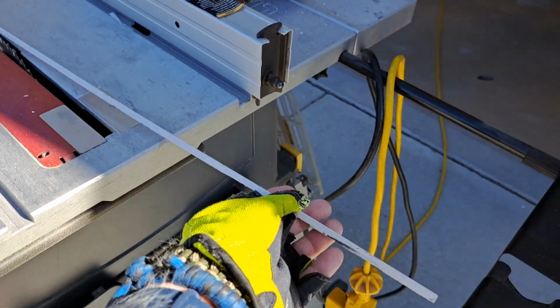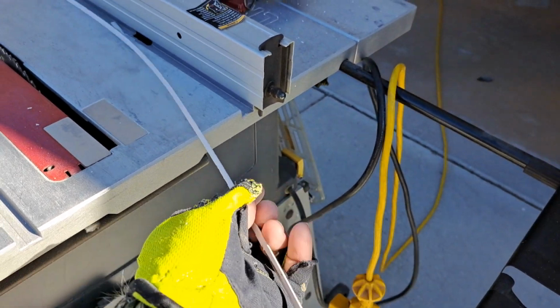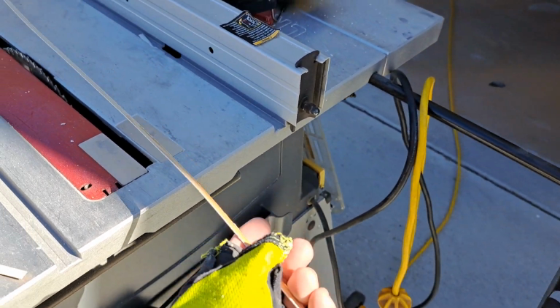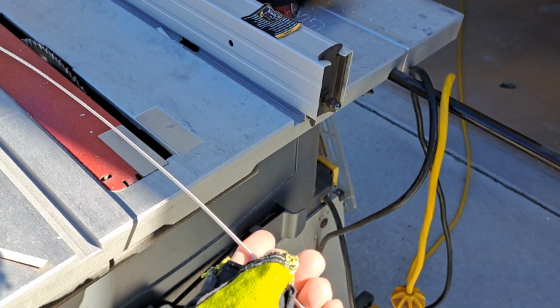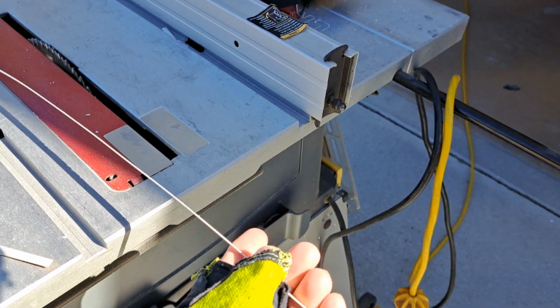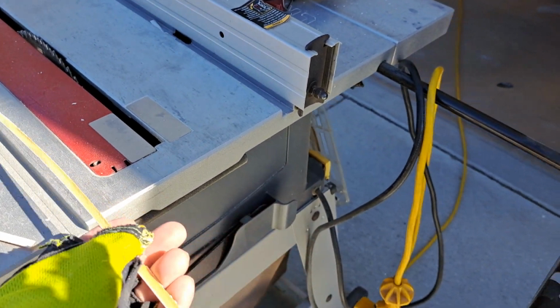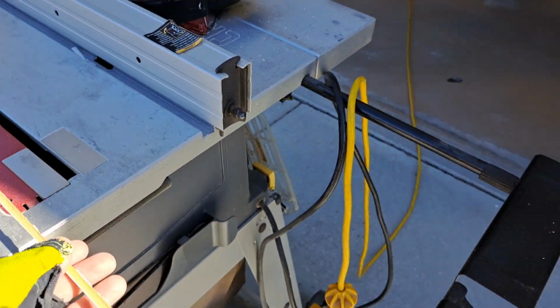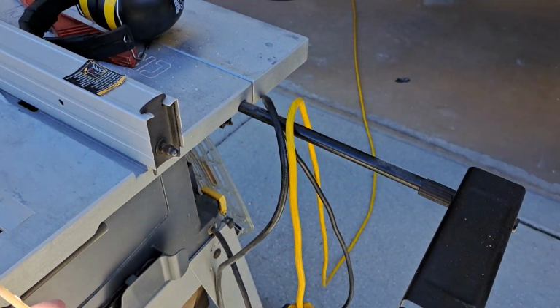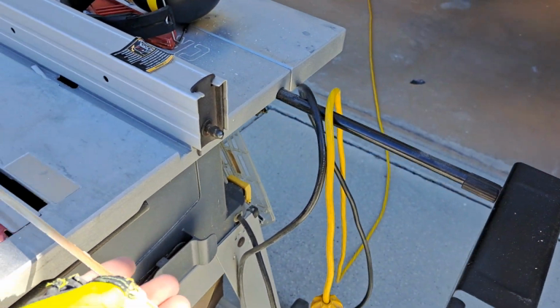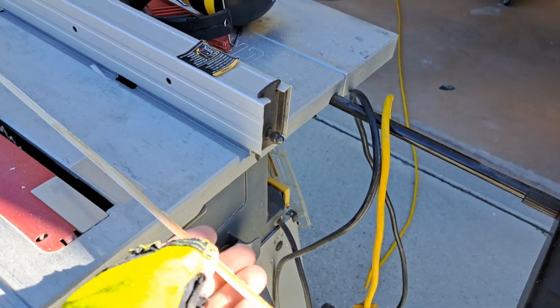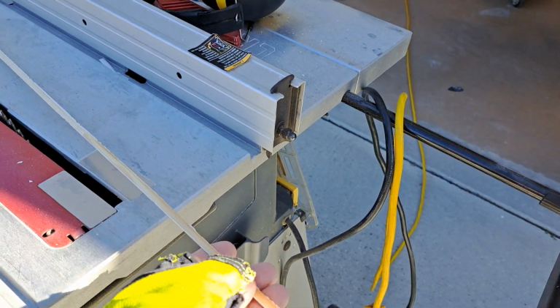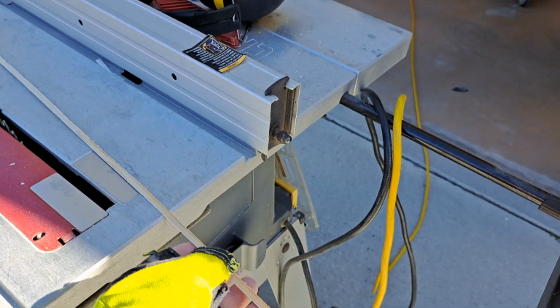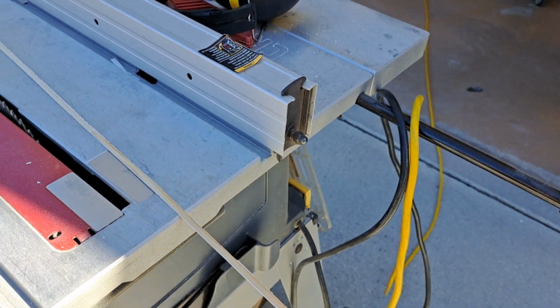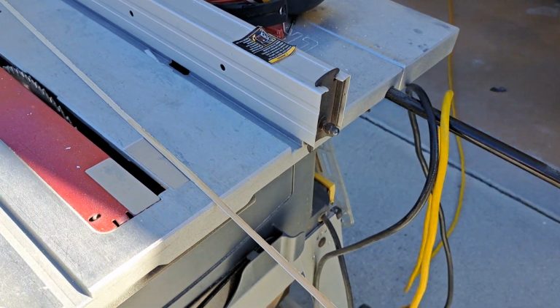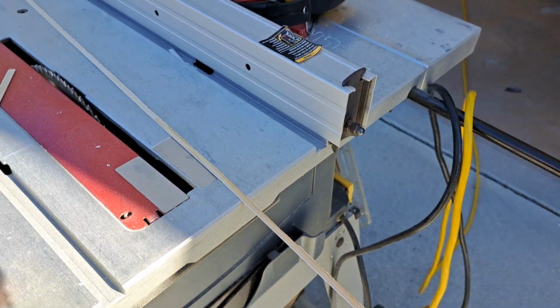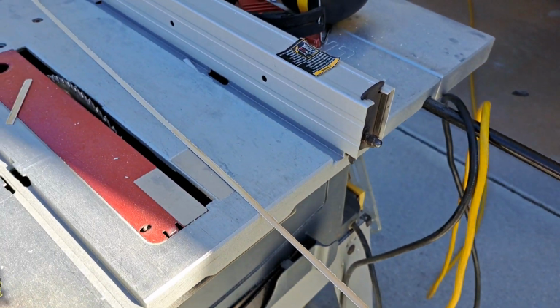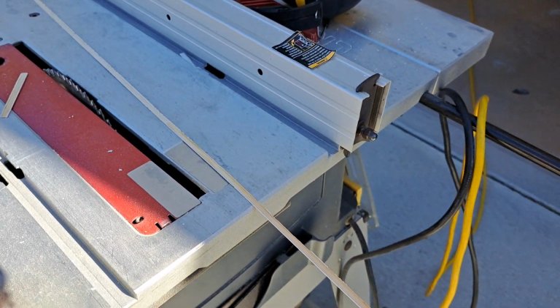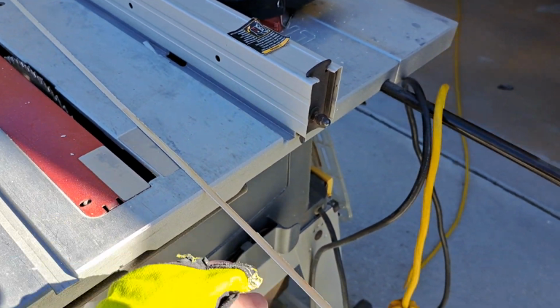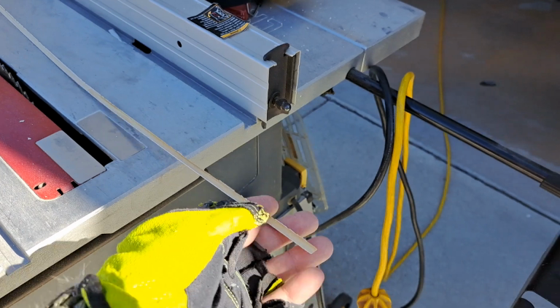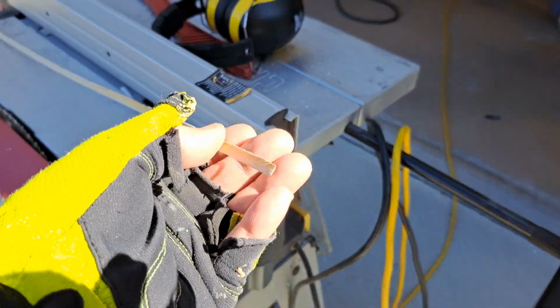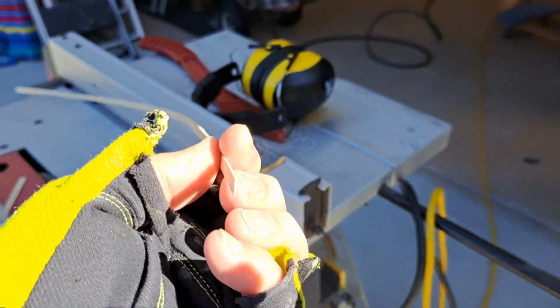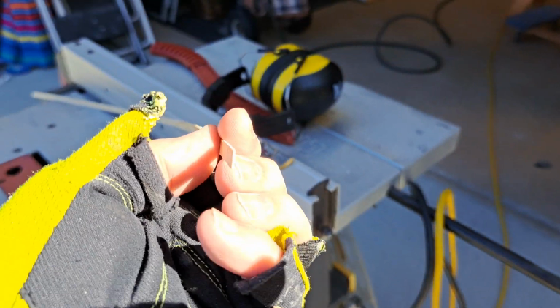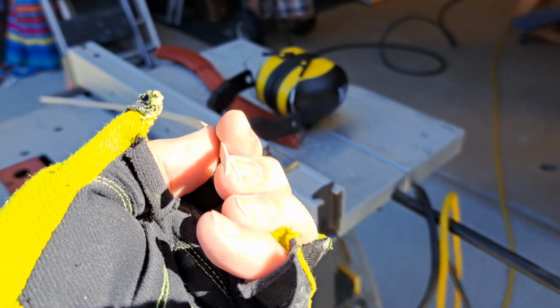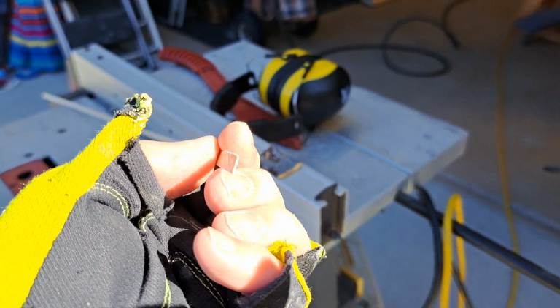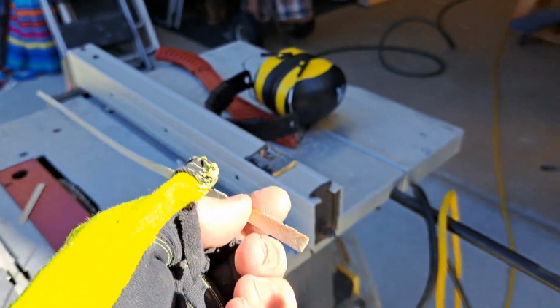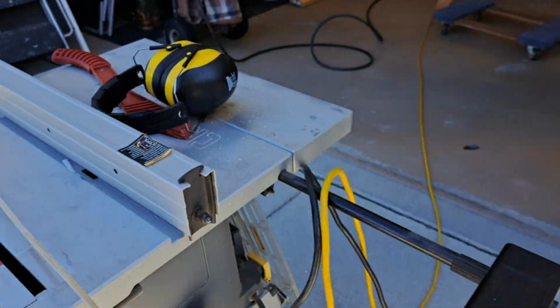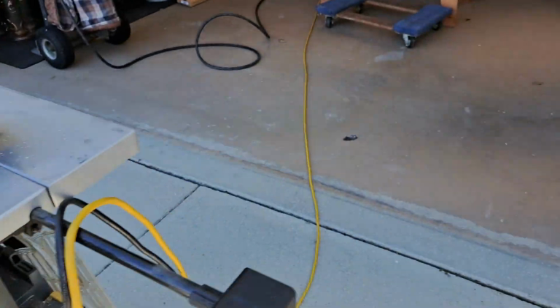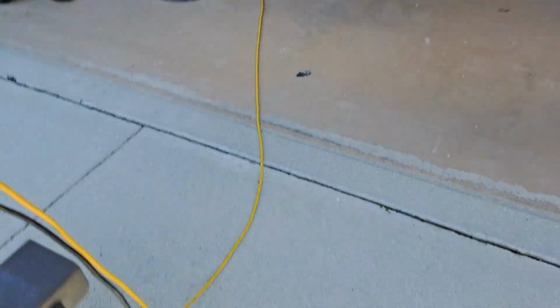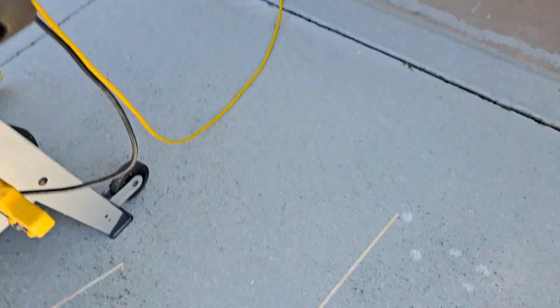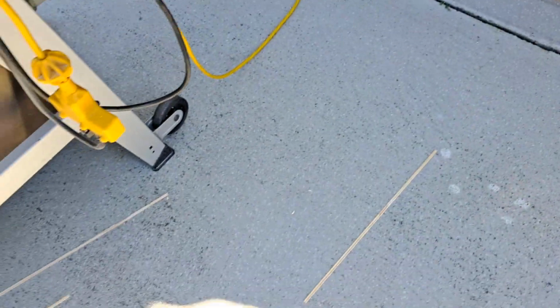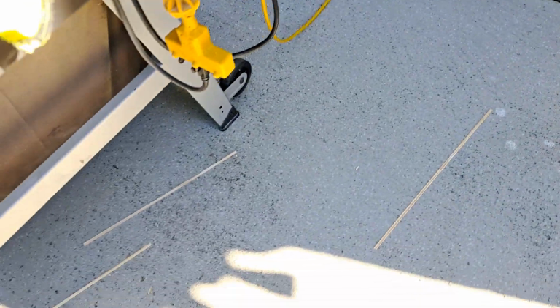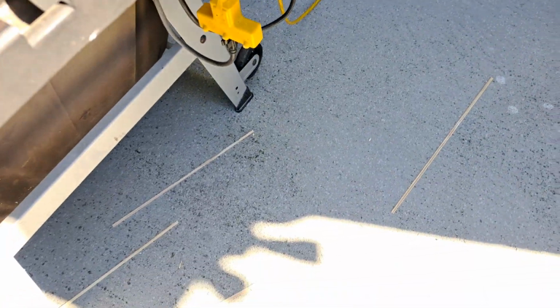Here's how much I ripped. About five boards, I think it was. Here are the remnants.